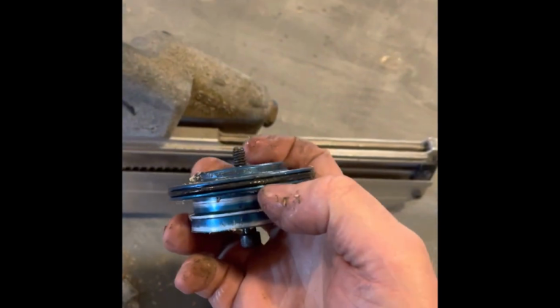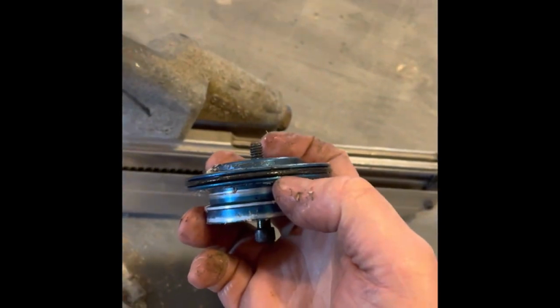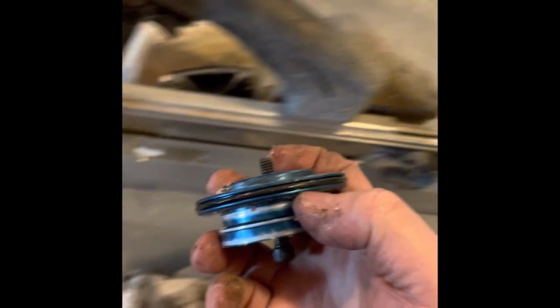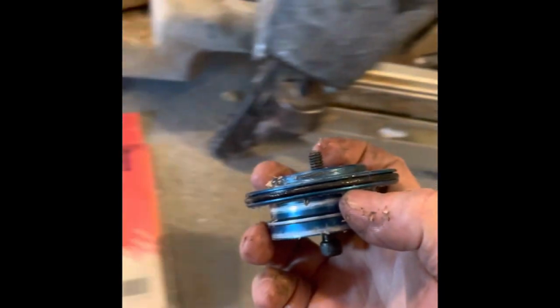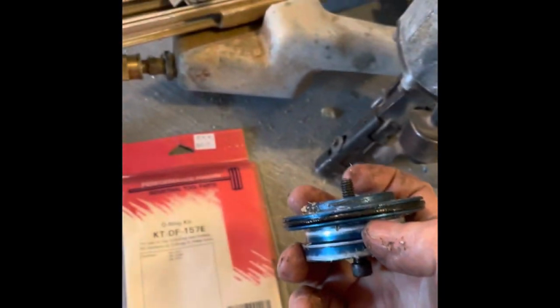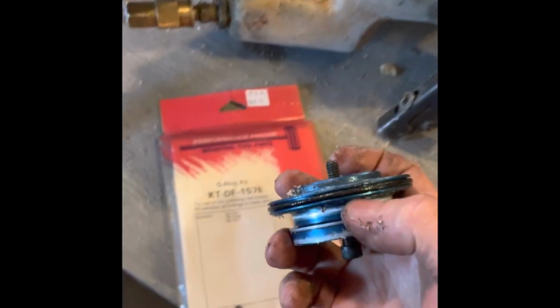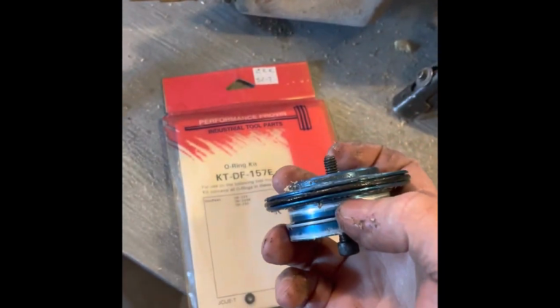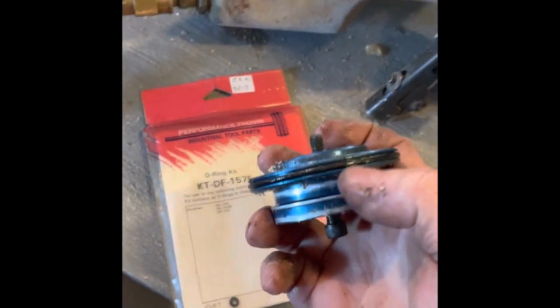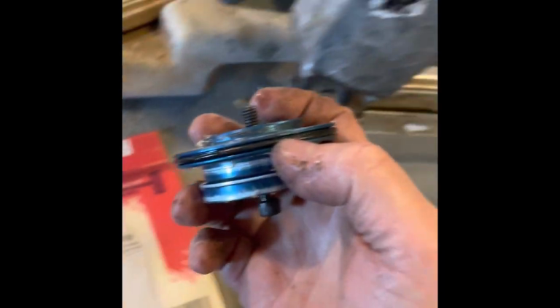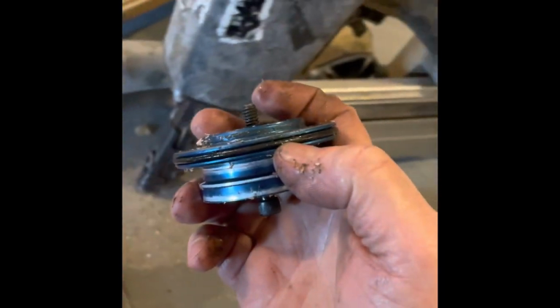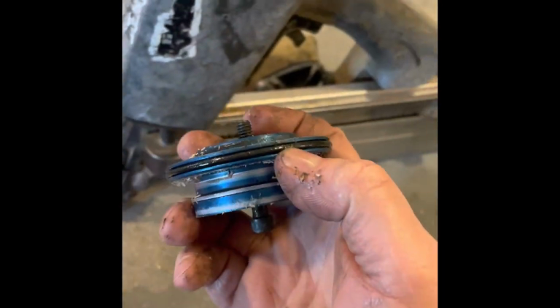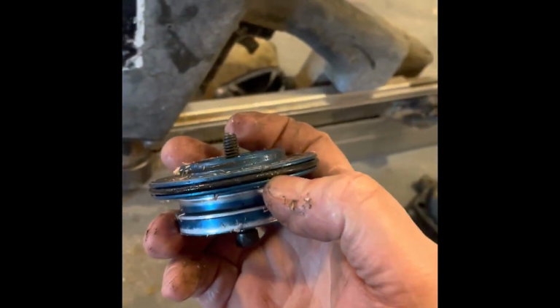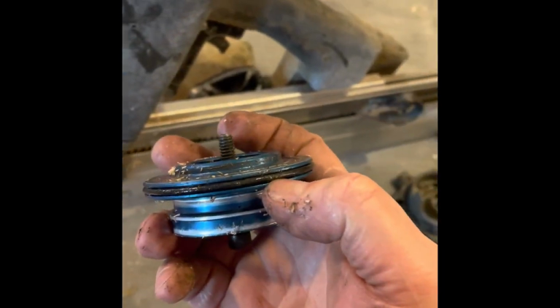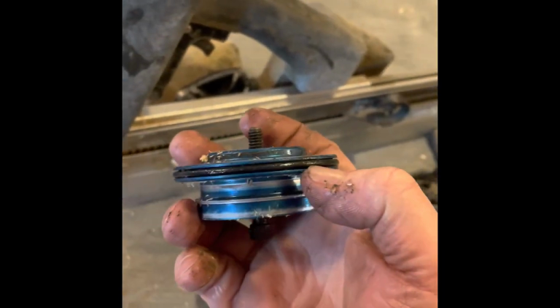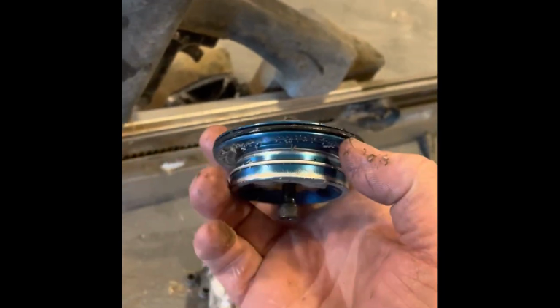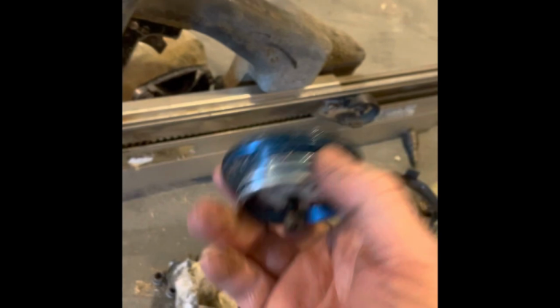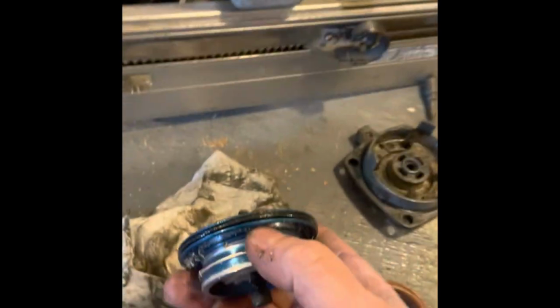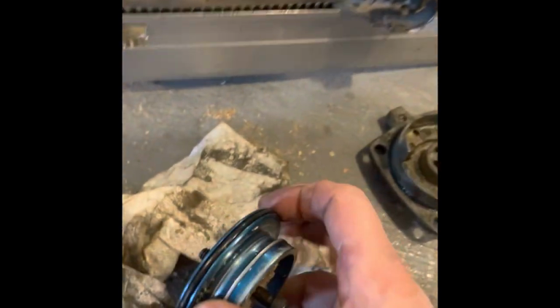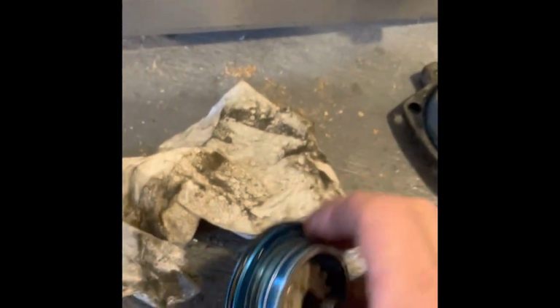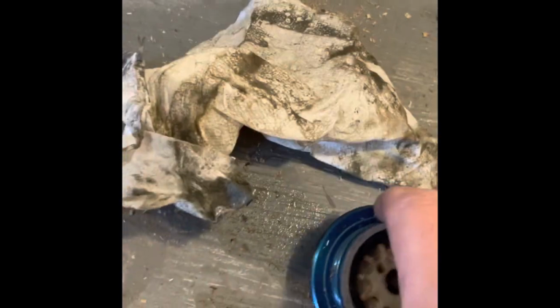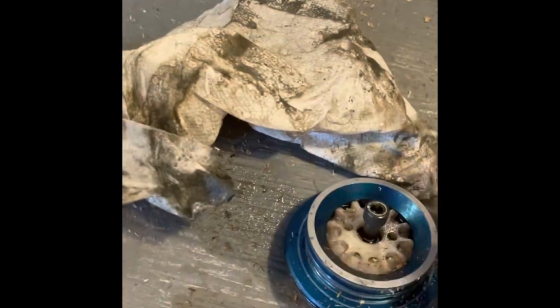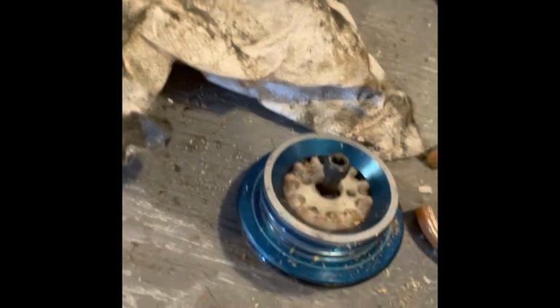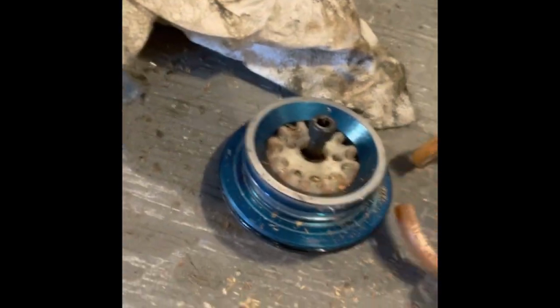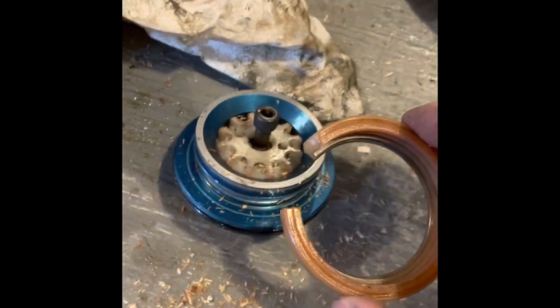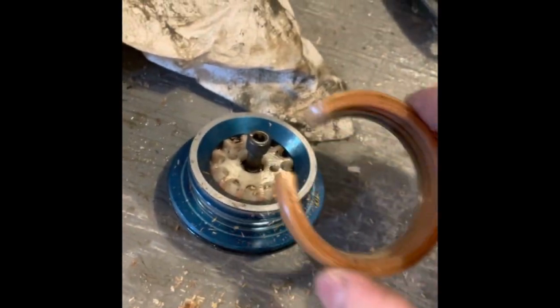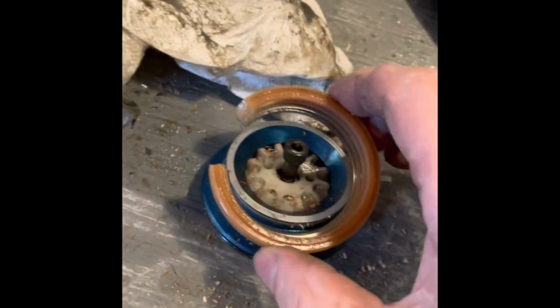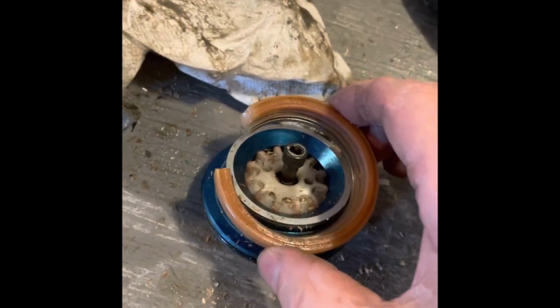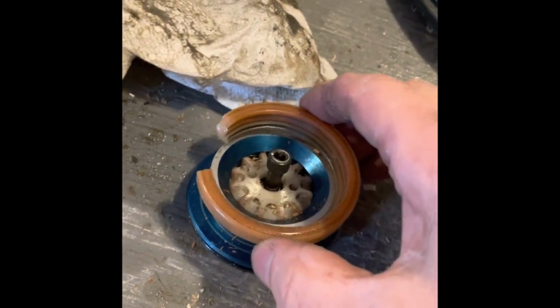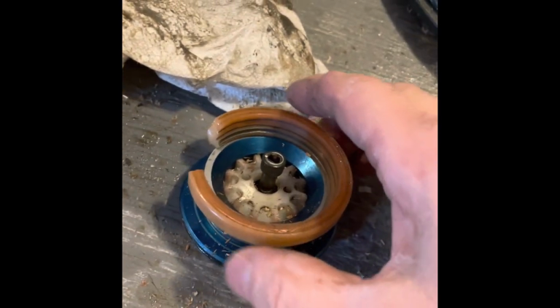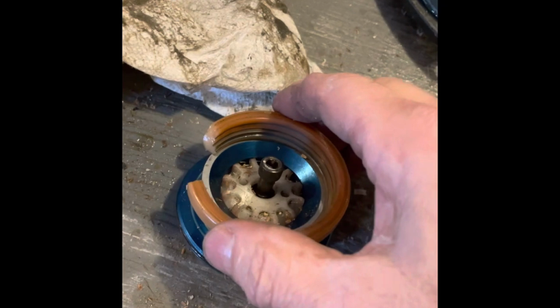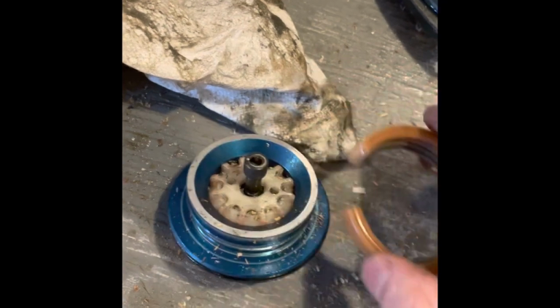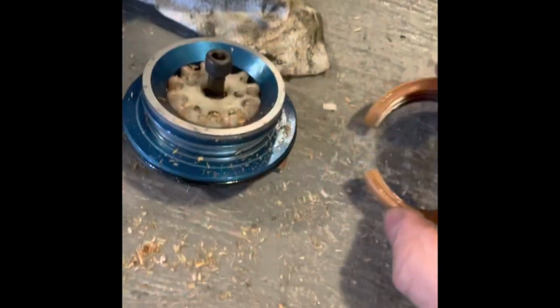Now, you can get a washer kit and change this washer, this O-ring right here, and then the other thing that can go bad is this plastic business in the top — a hard plastic ring.